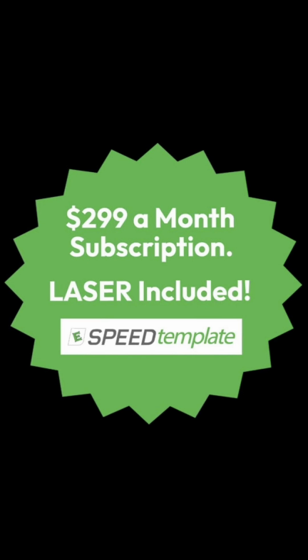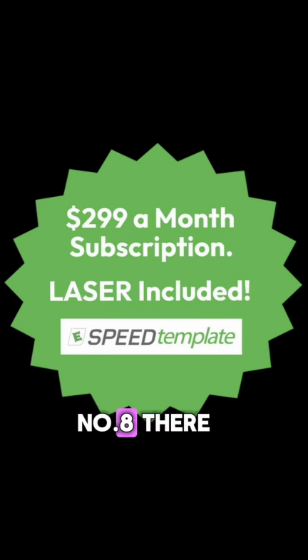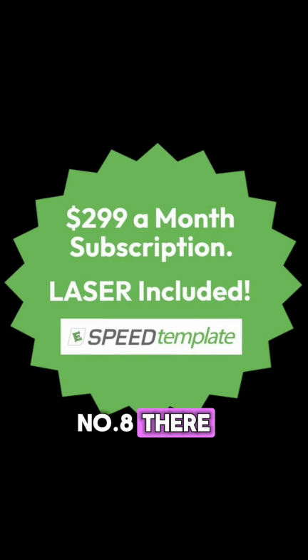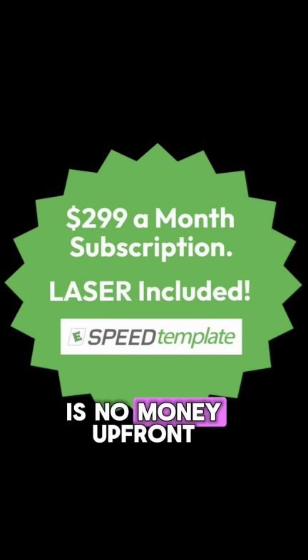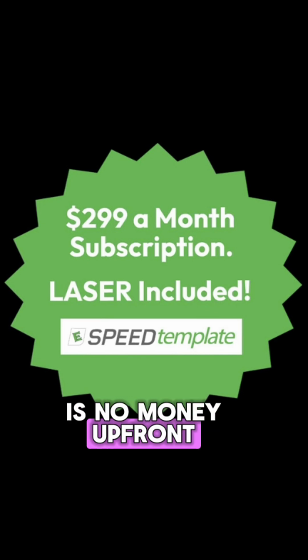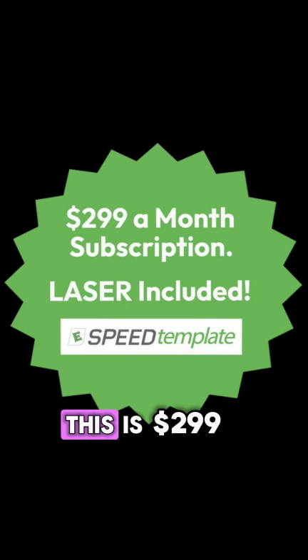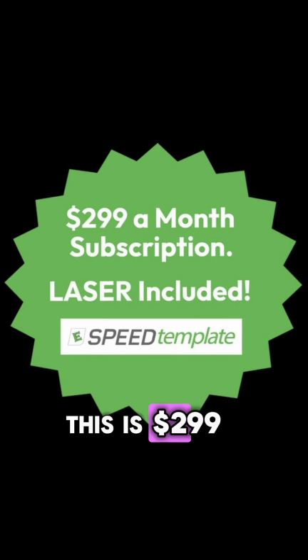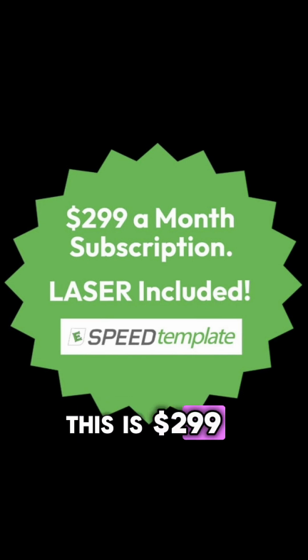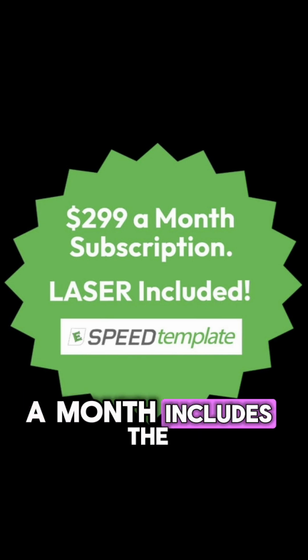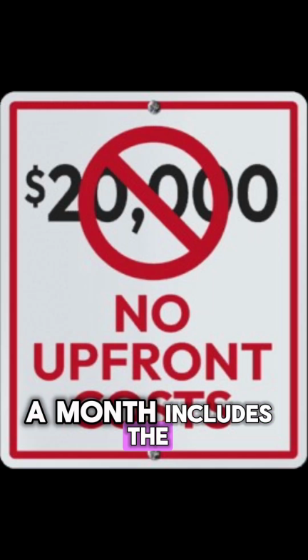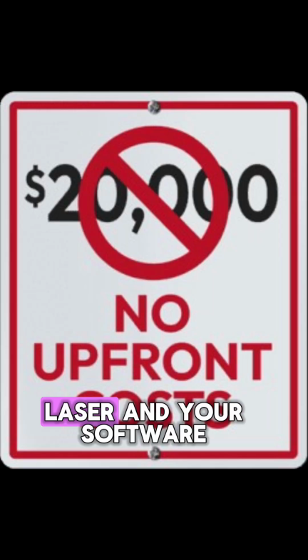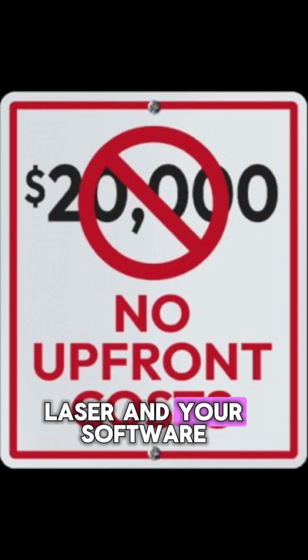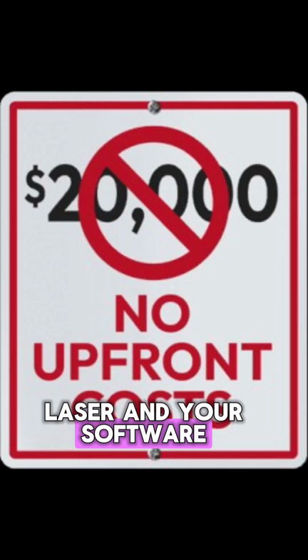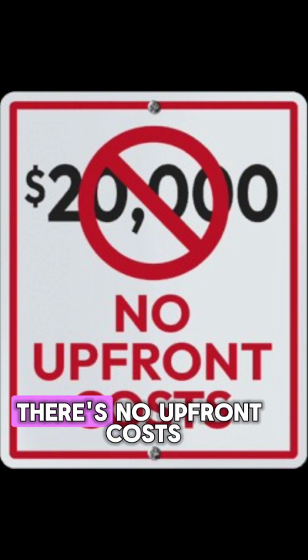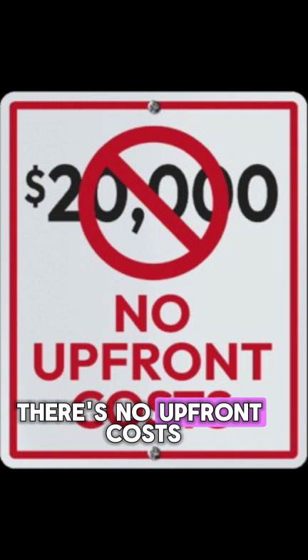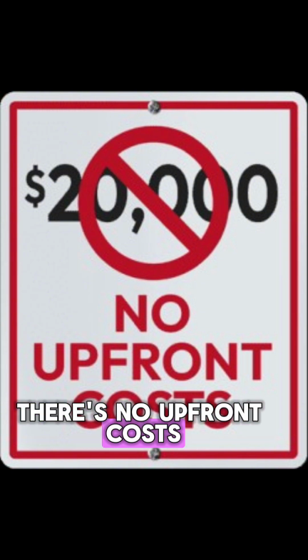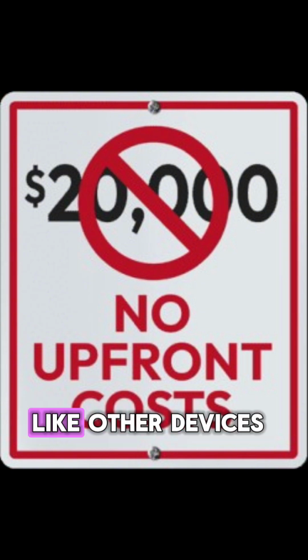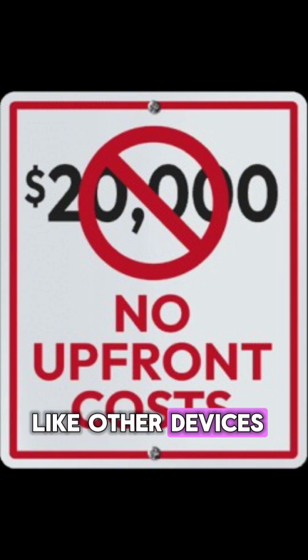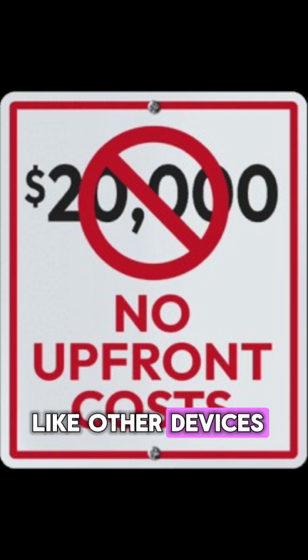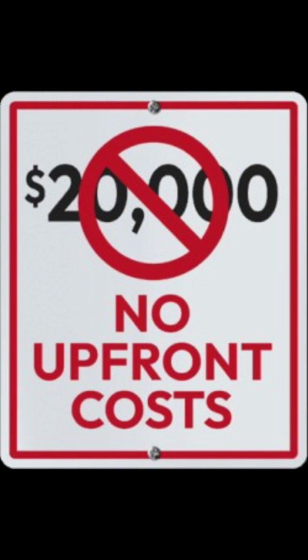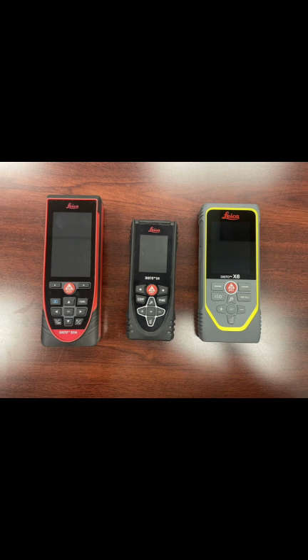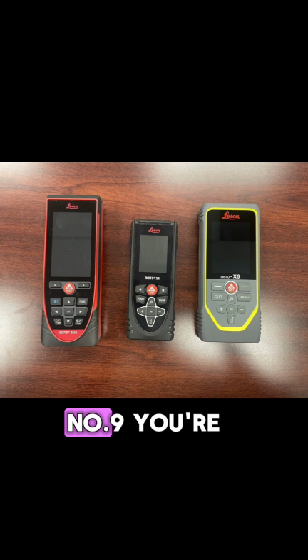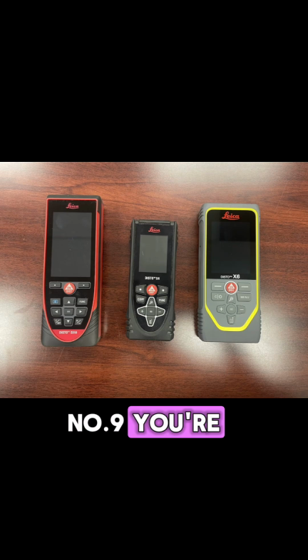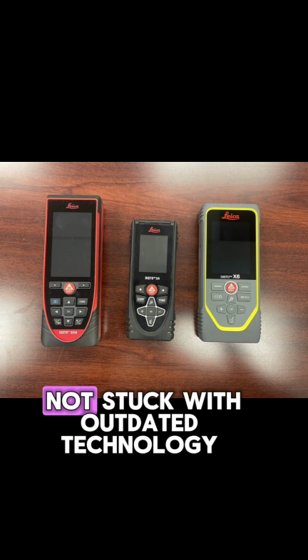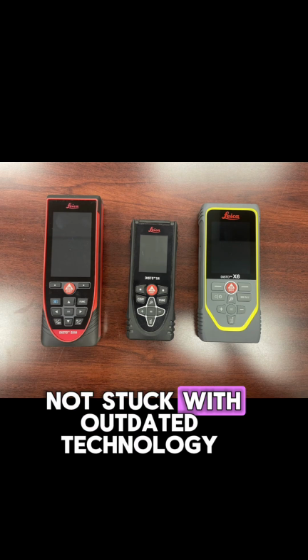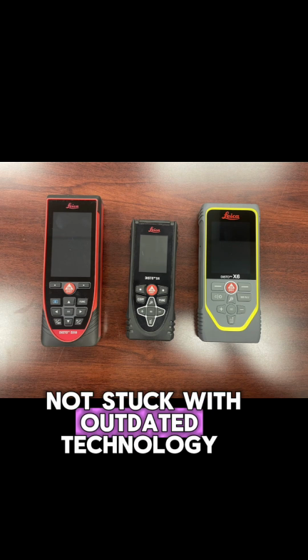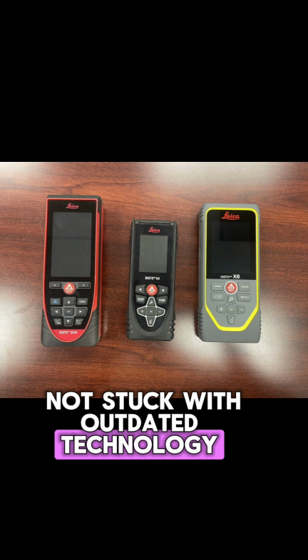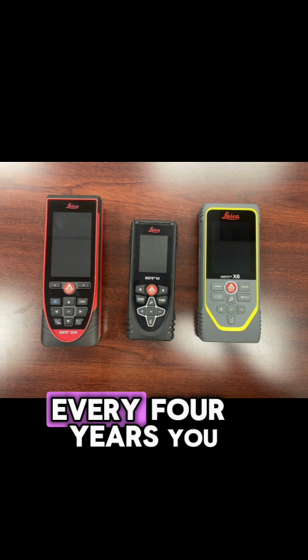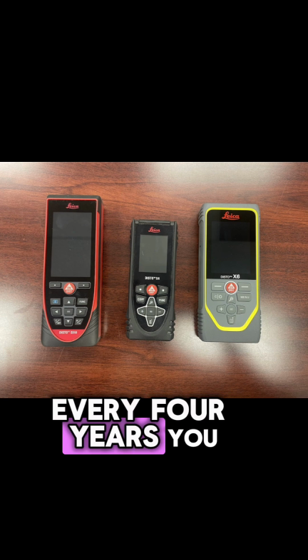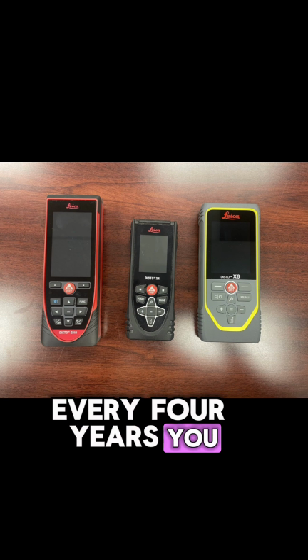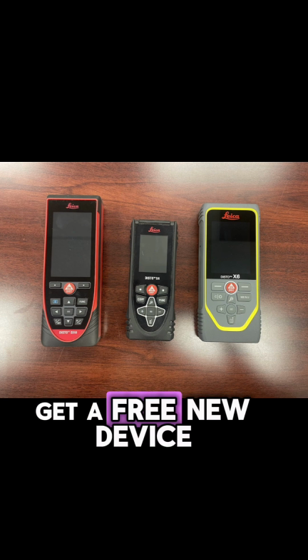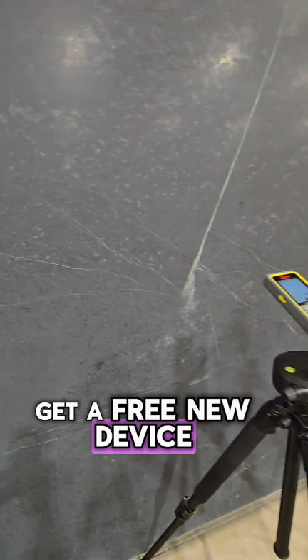Number eight, there is no money up front. This is $2.99 a month, which includes the laser and your software — no upfront costs like other devices. Number nine, you are not stuck with outdated technology. Every four years, you get a free new device.